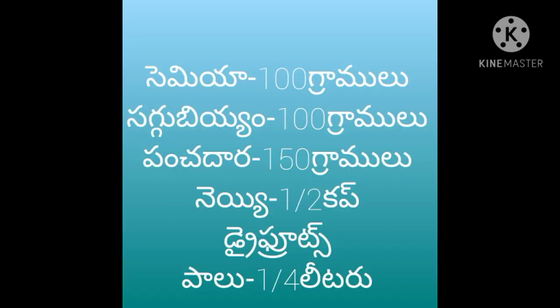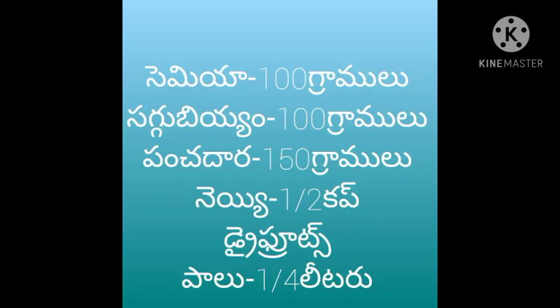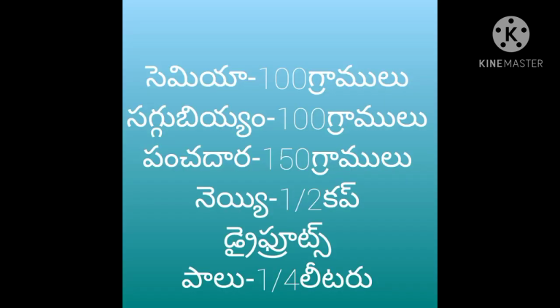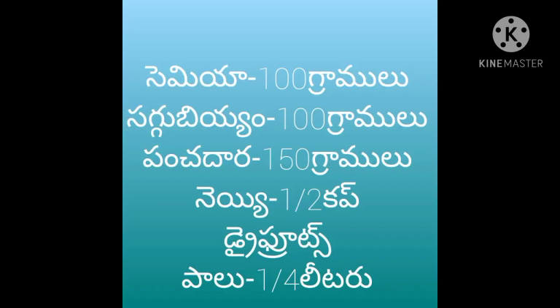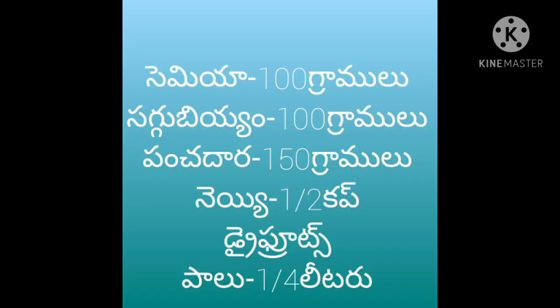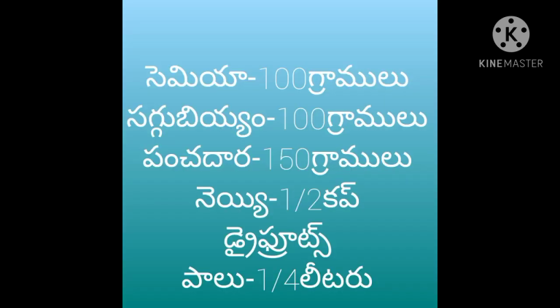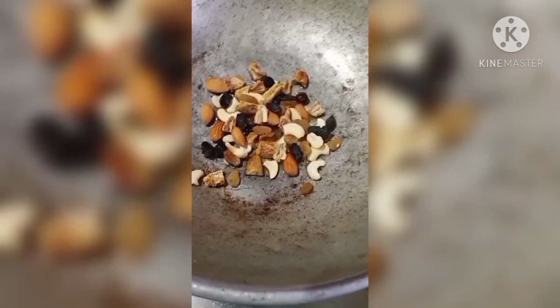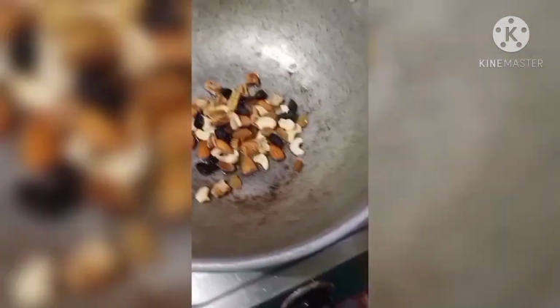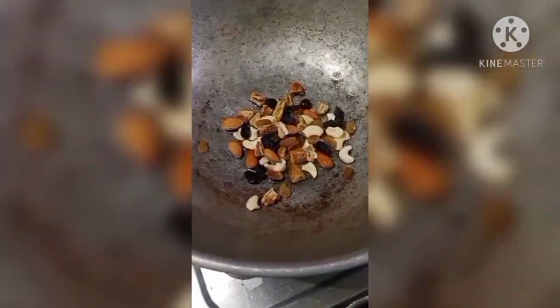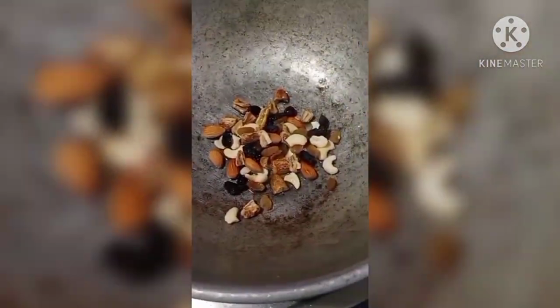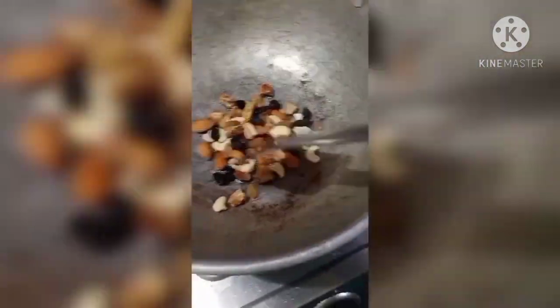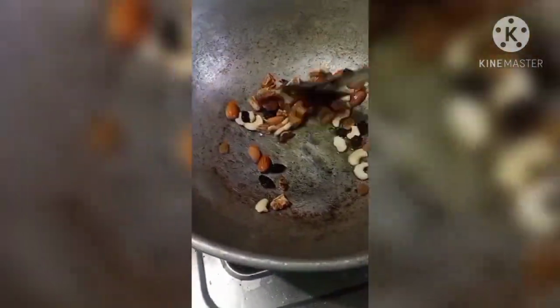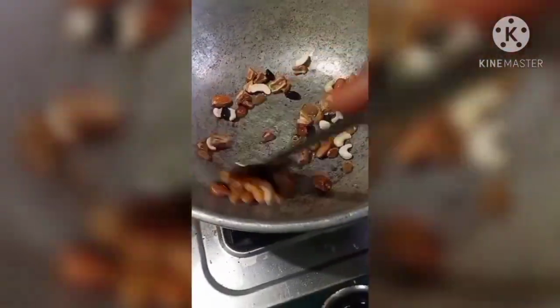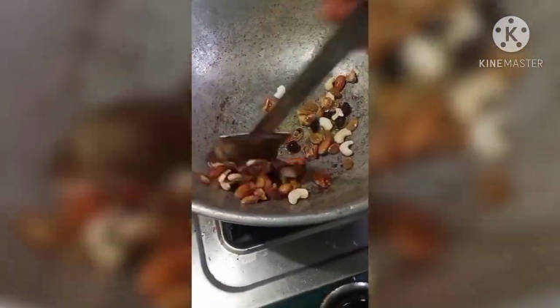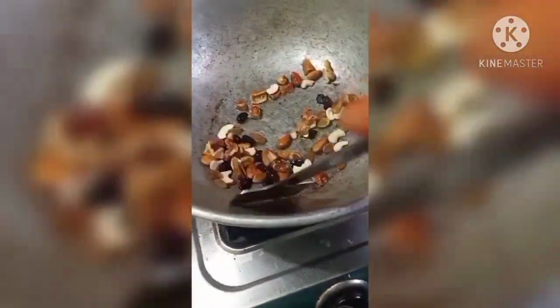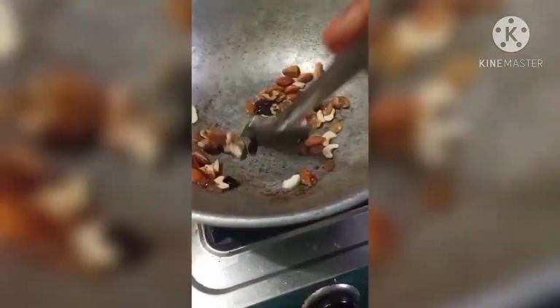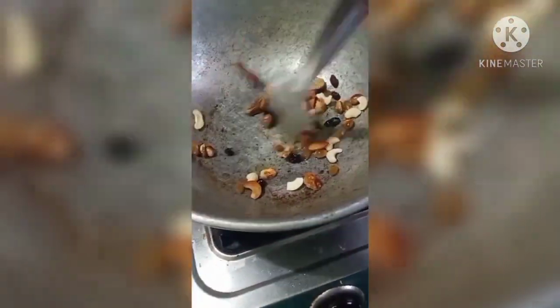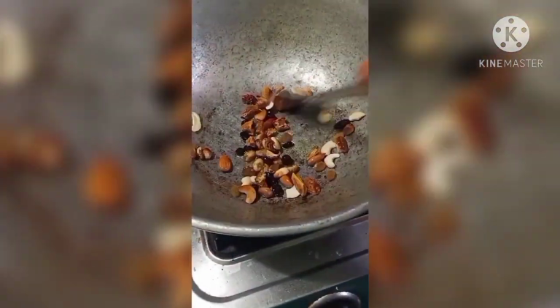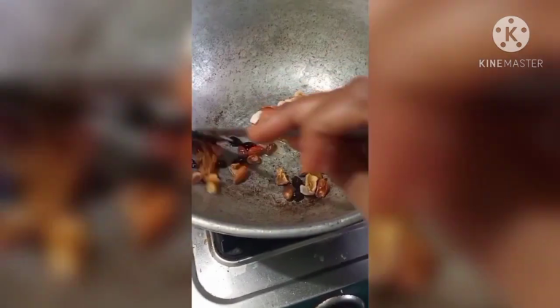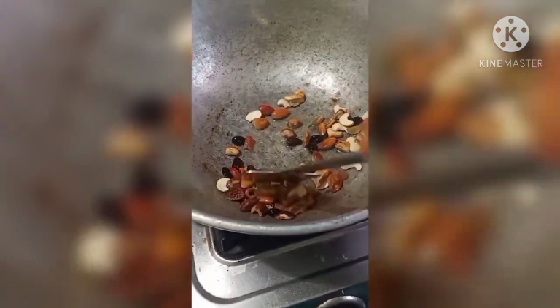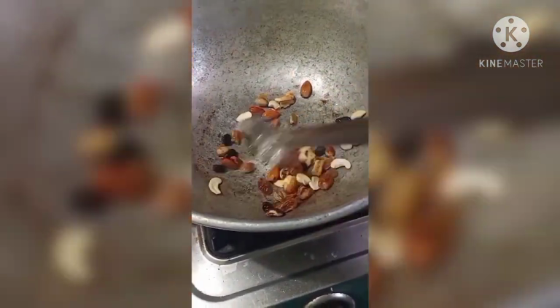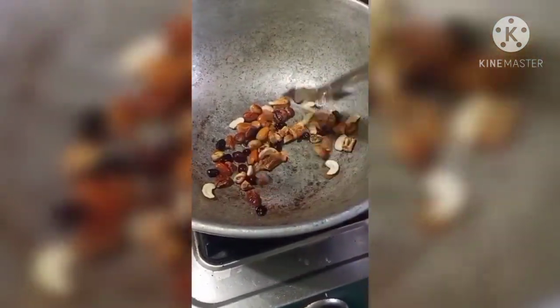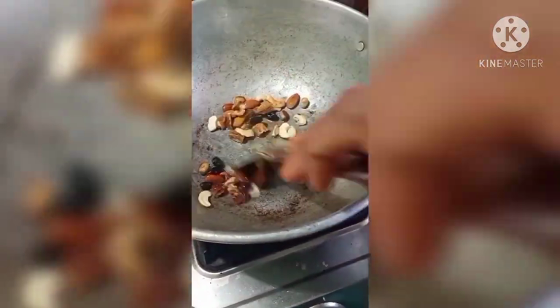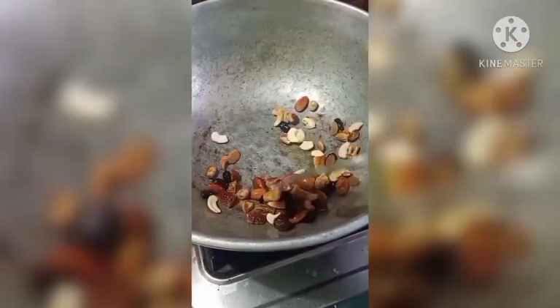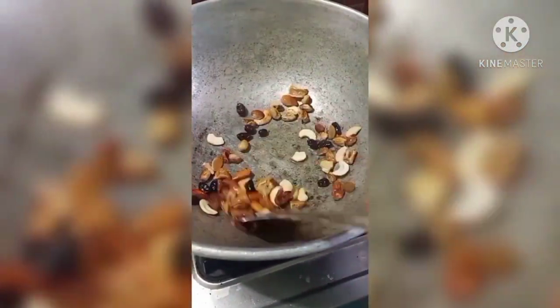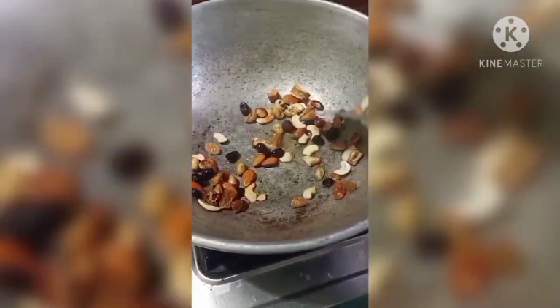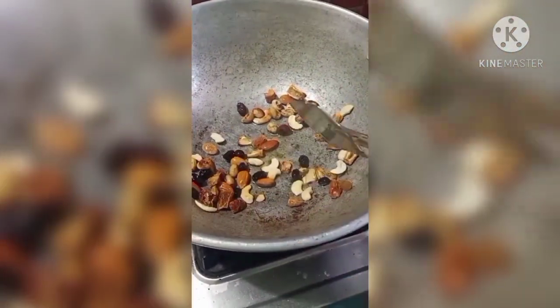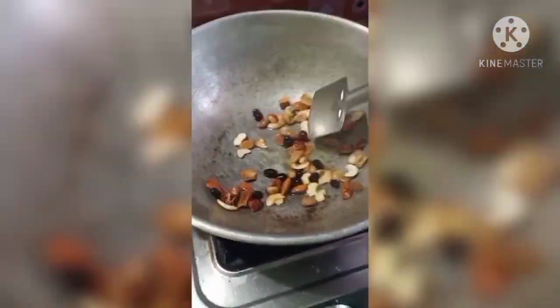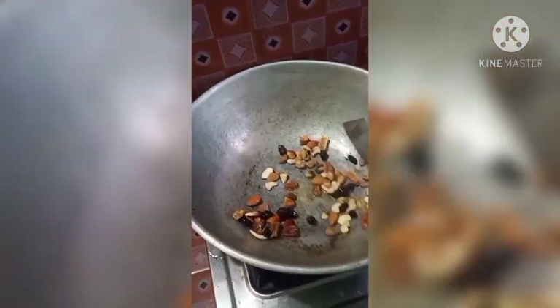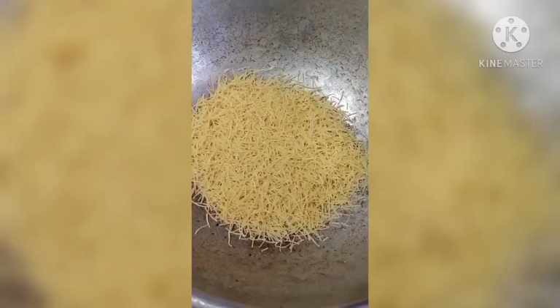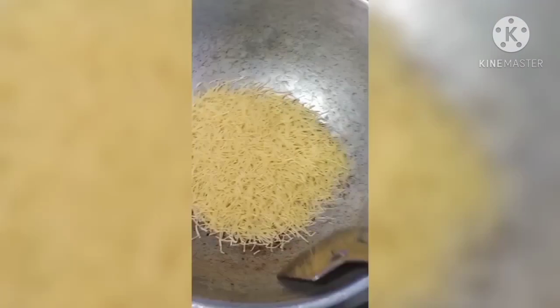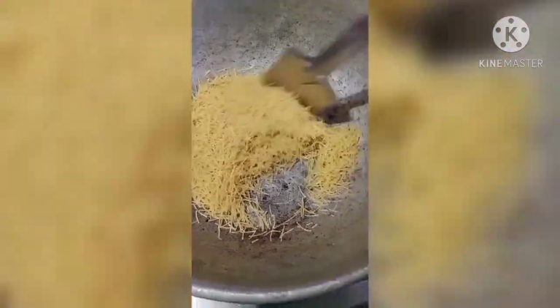Ingredients note. First, we have dry fruits to roast. We have a lot to roast.